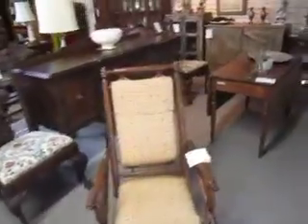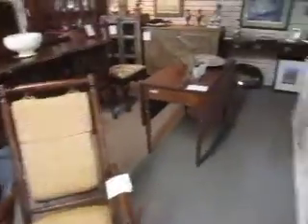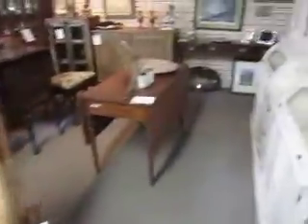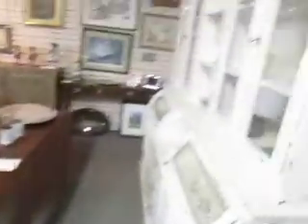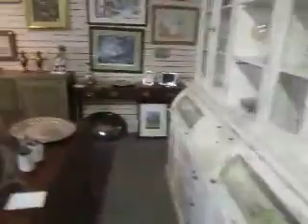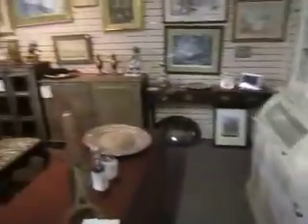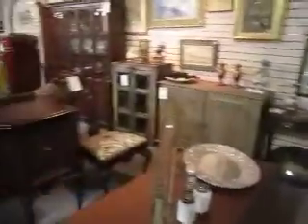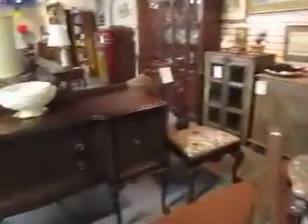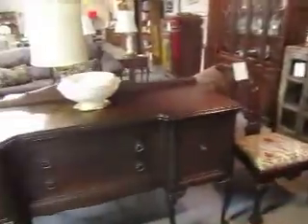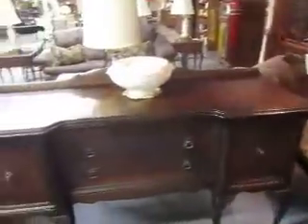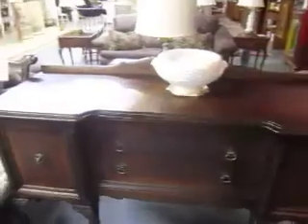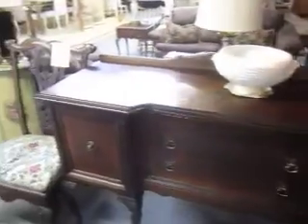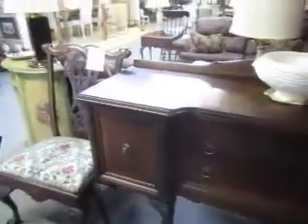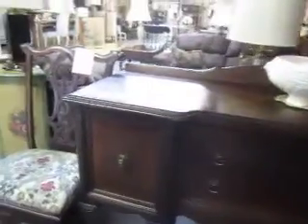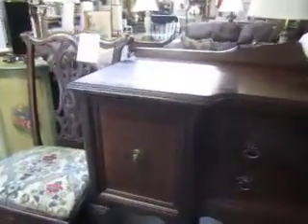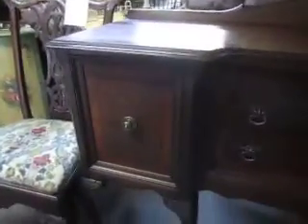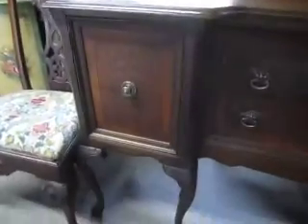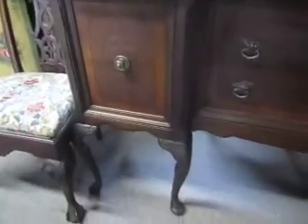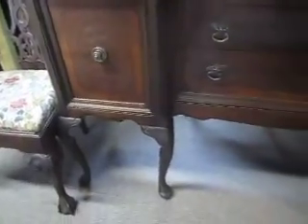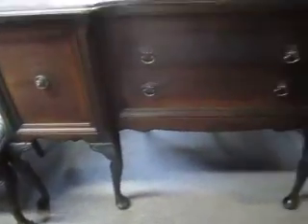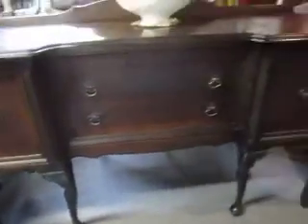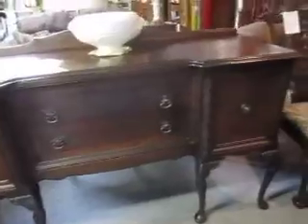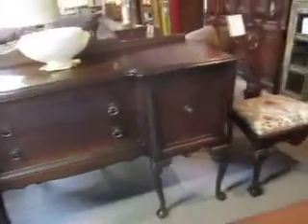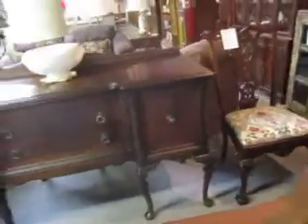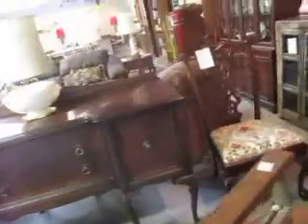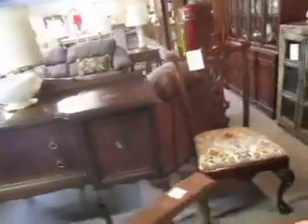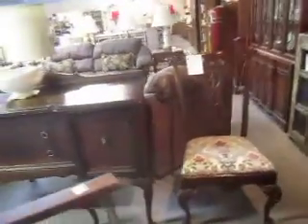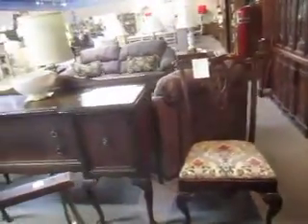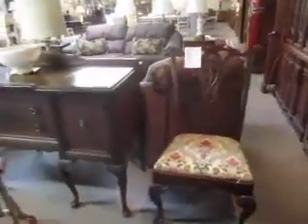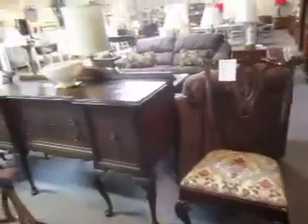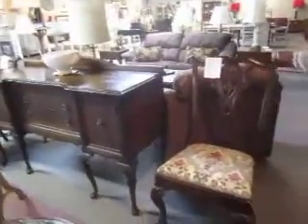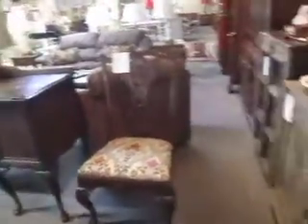Over here we've got this nice walnut sideboard with nice inlay details. Very beautiful piece in great condition. It's going for $3.50 I believe.